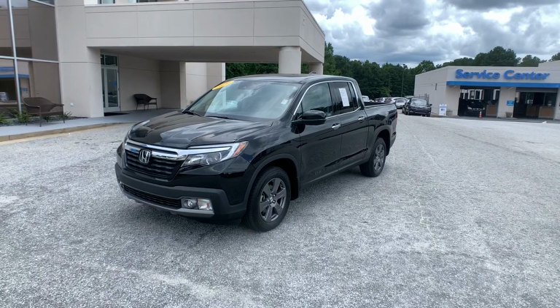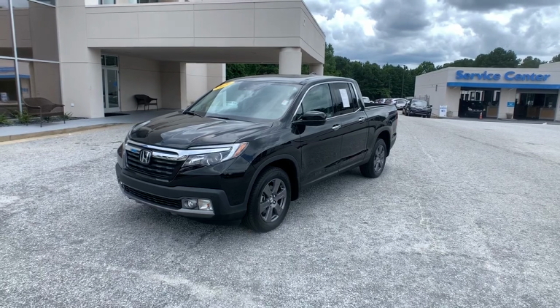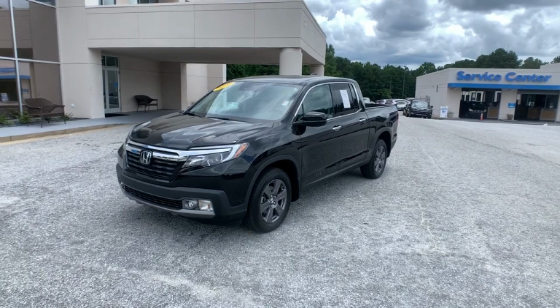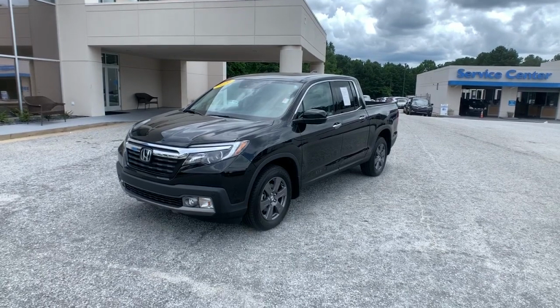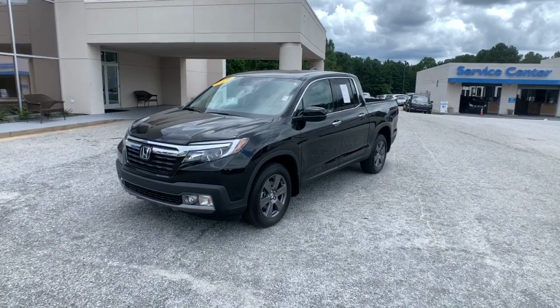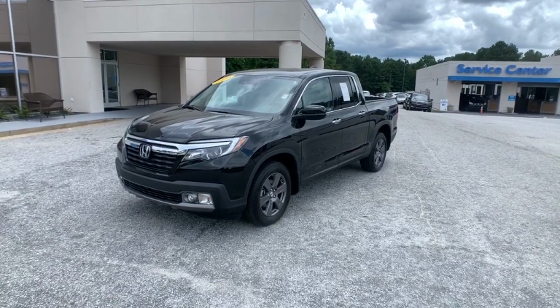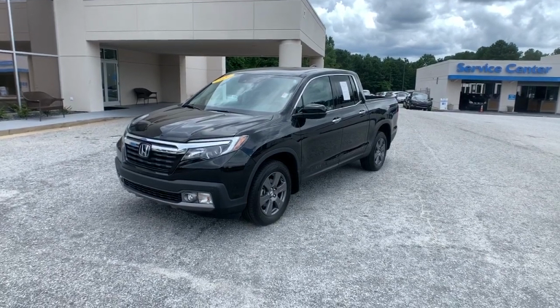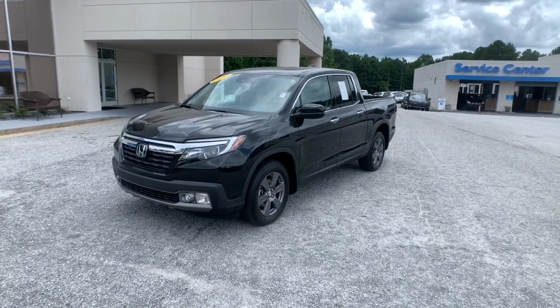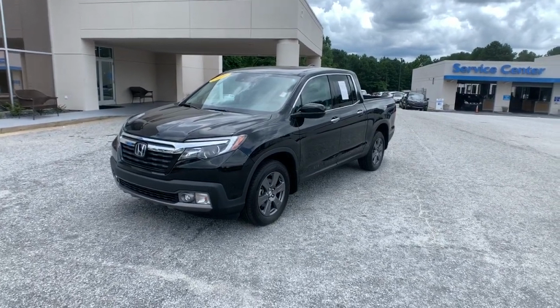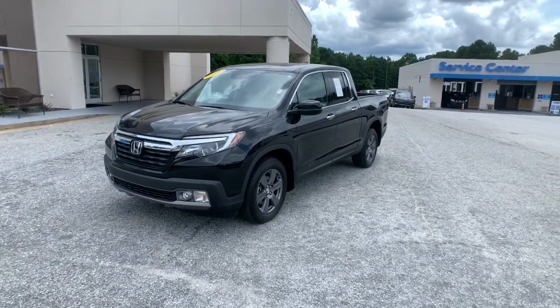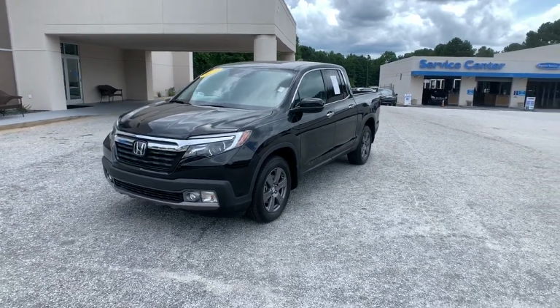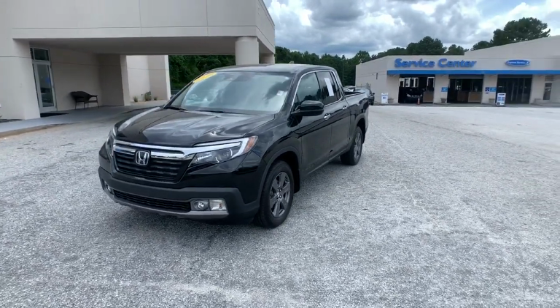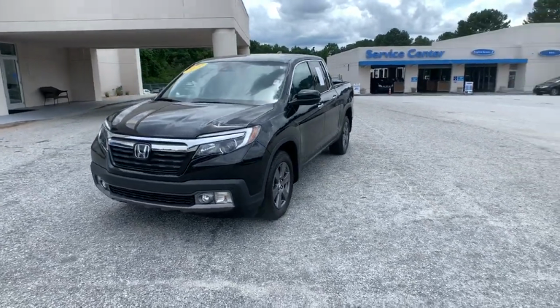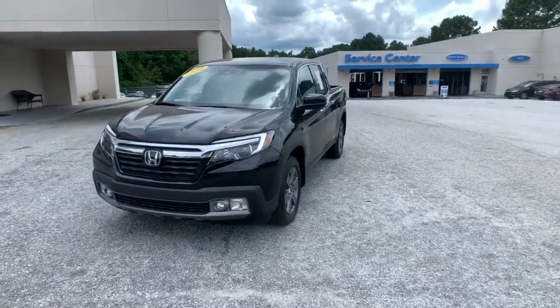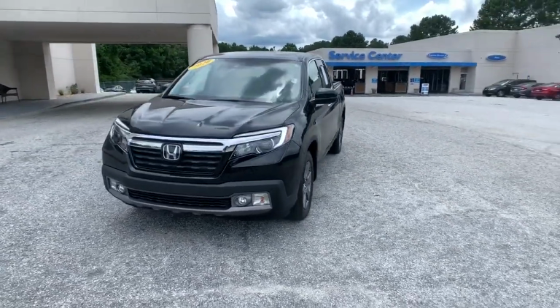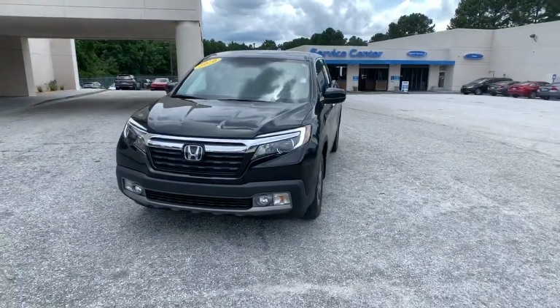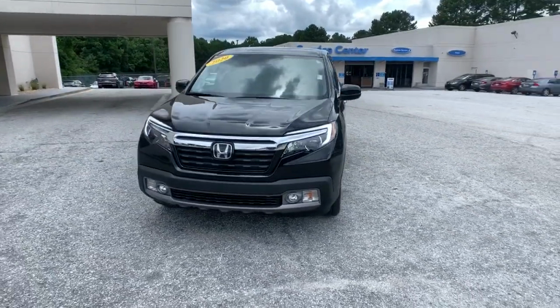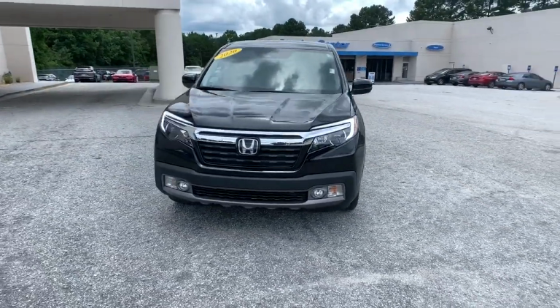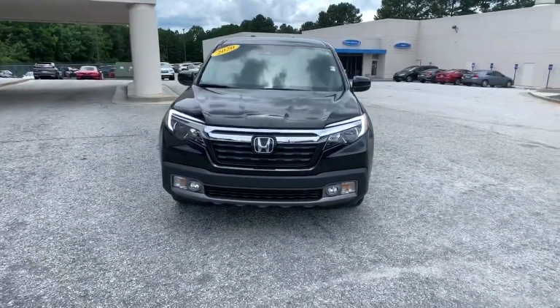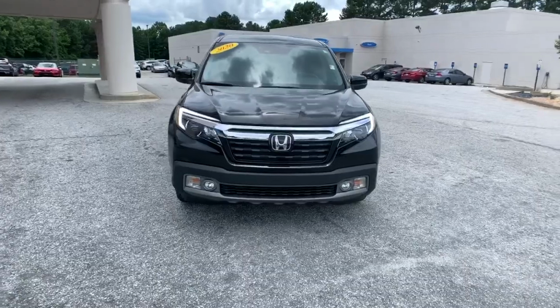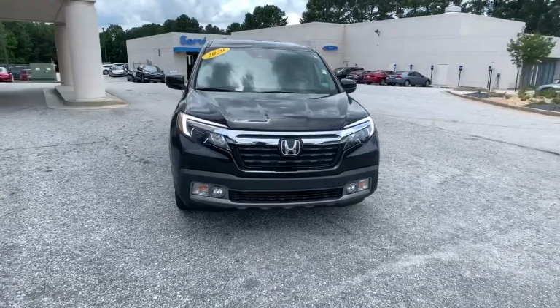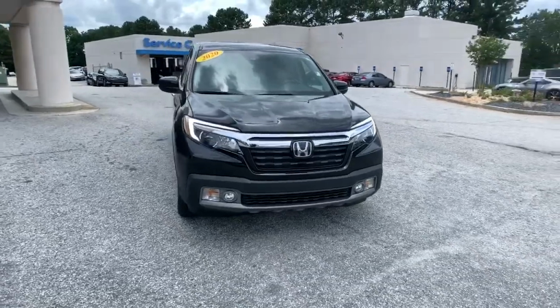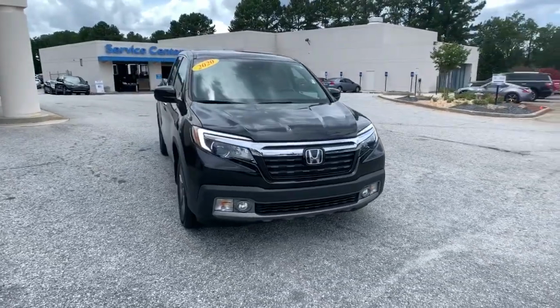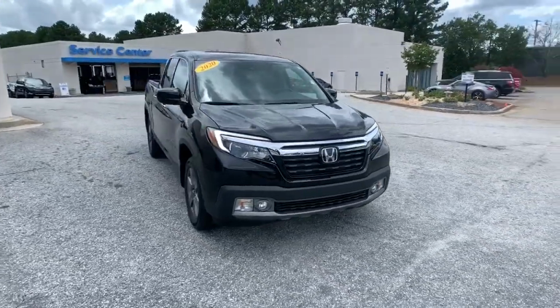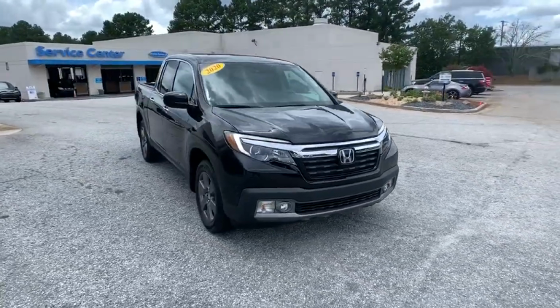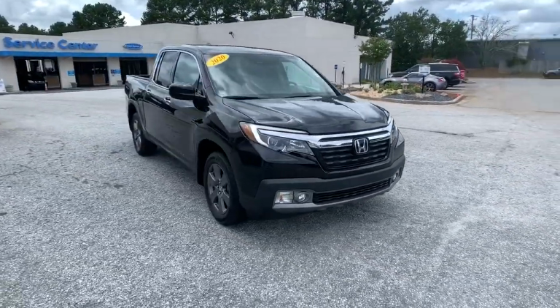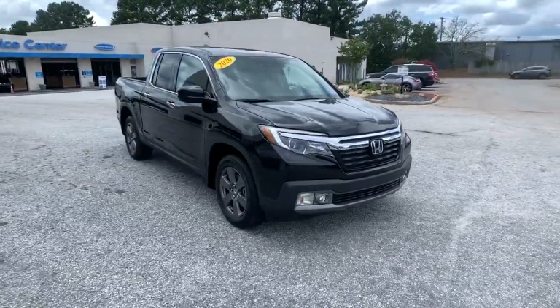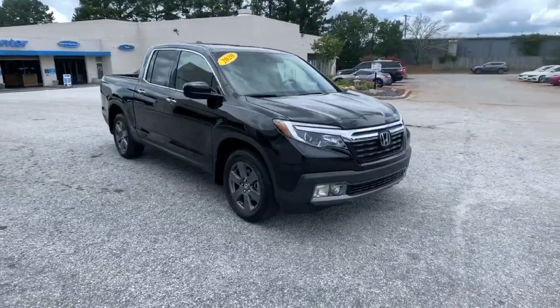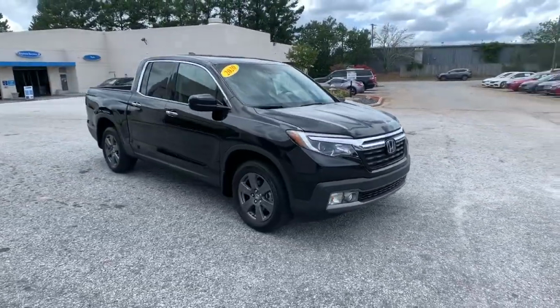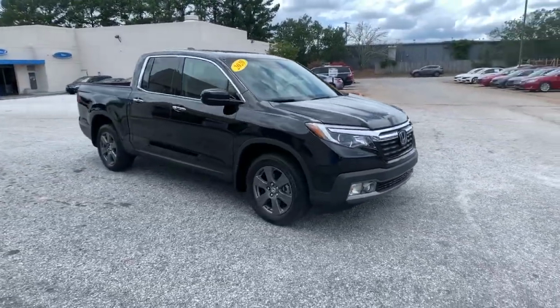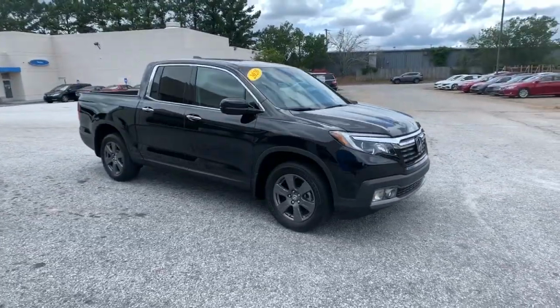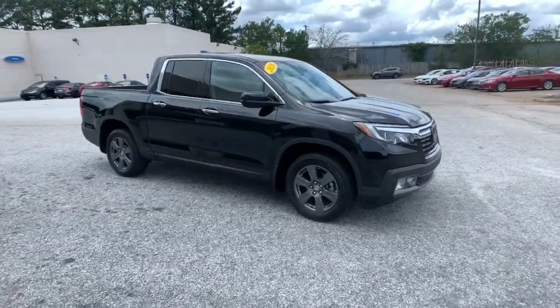Check out this 2020 Honda Ridgeline. With less than 15,000 miles on the odometer, this vehicle provides excellent value.